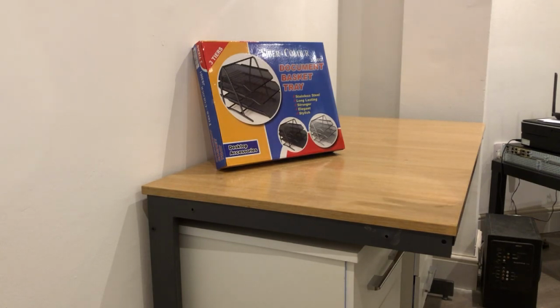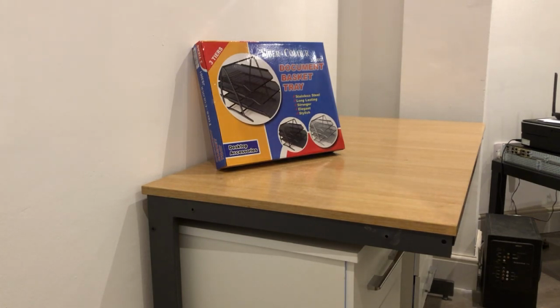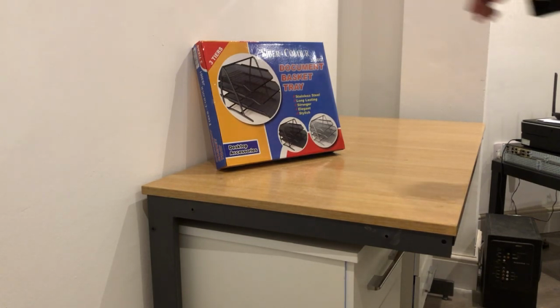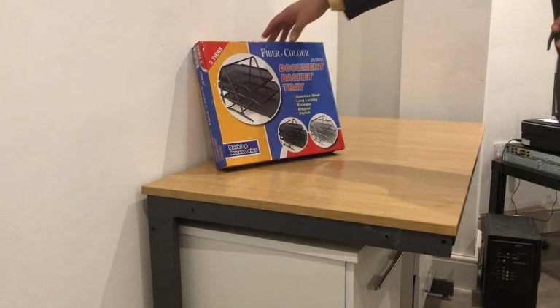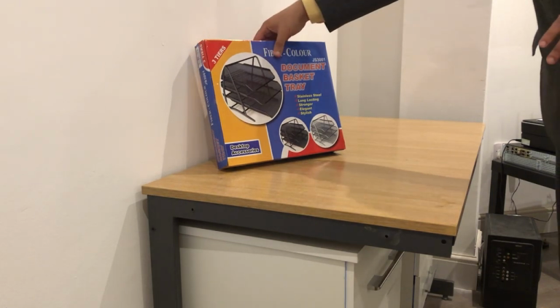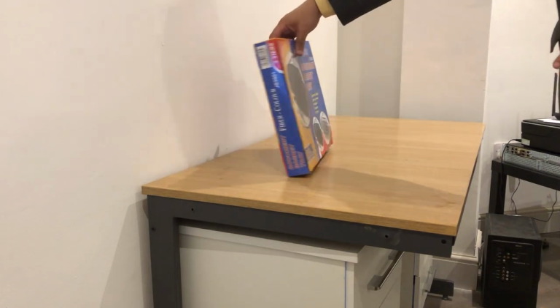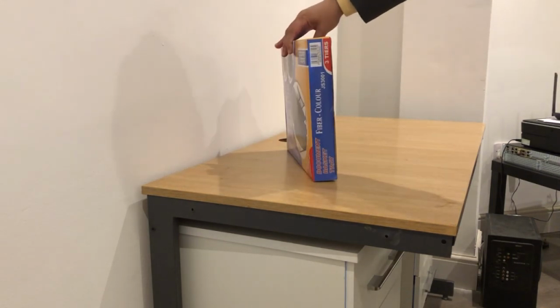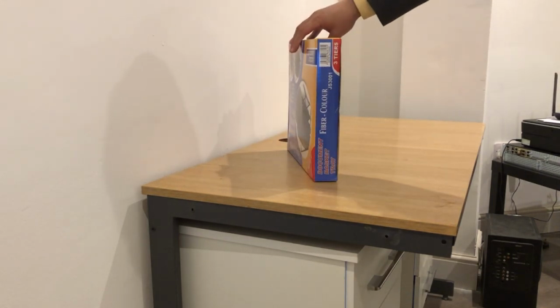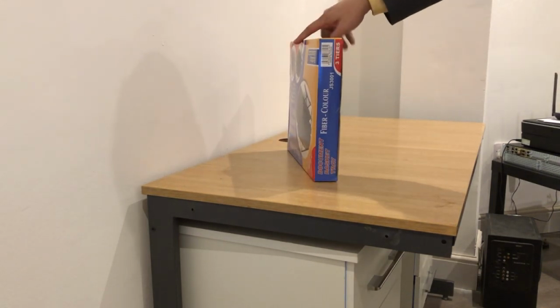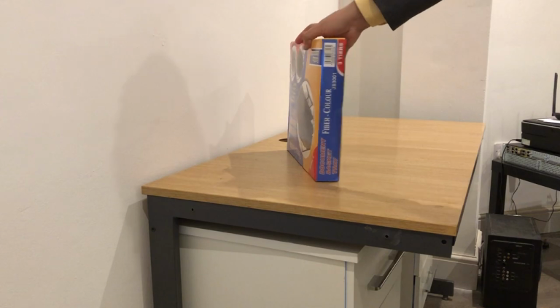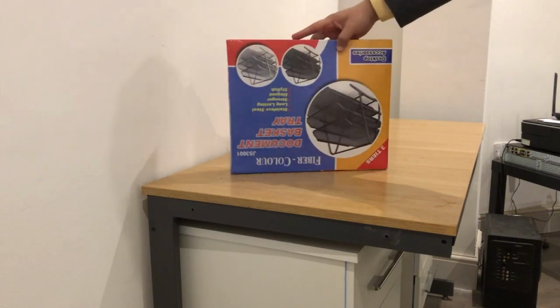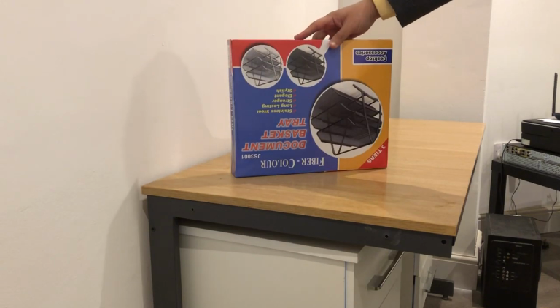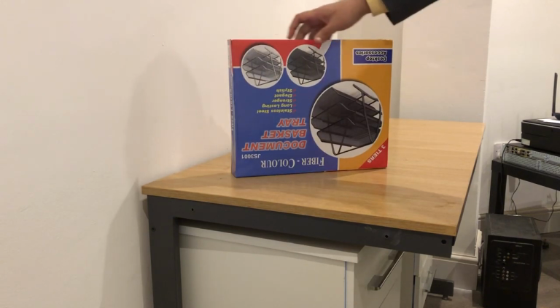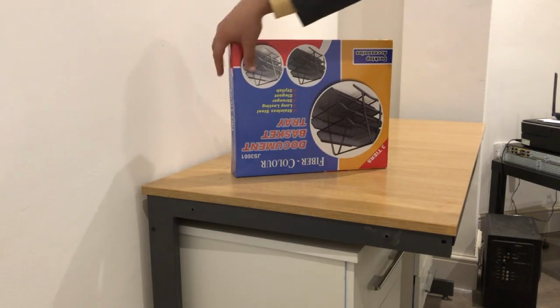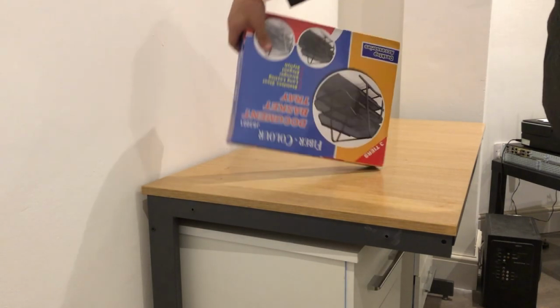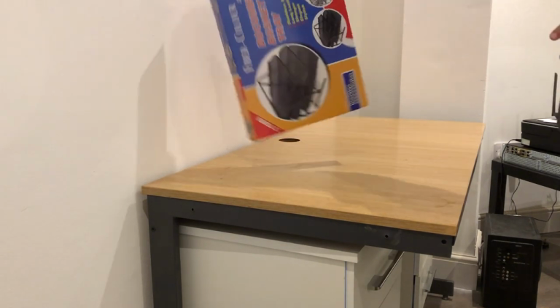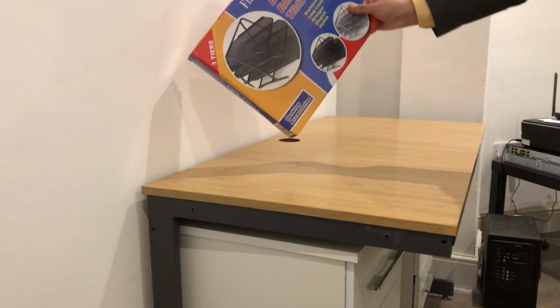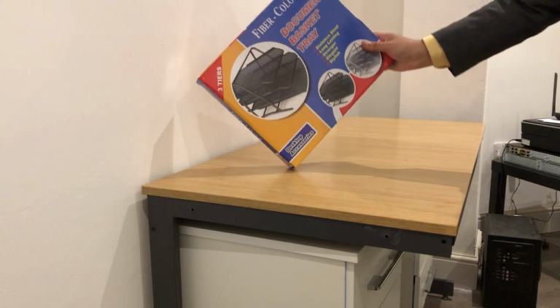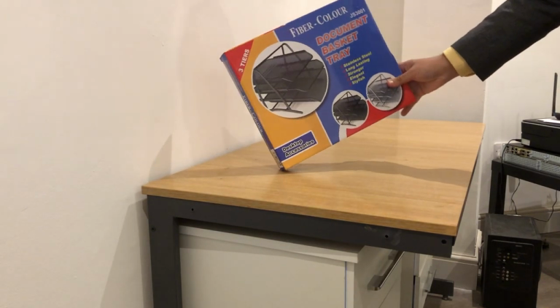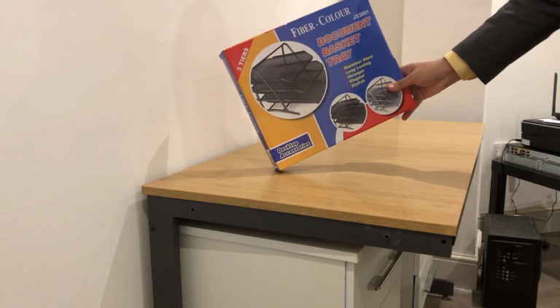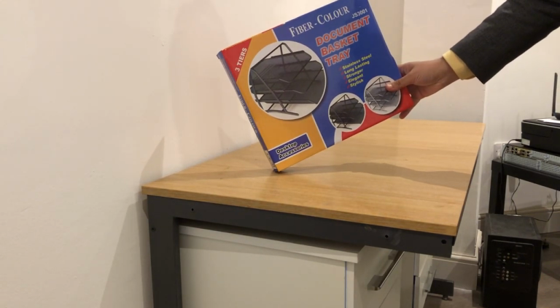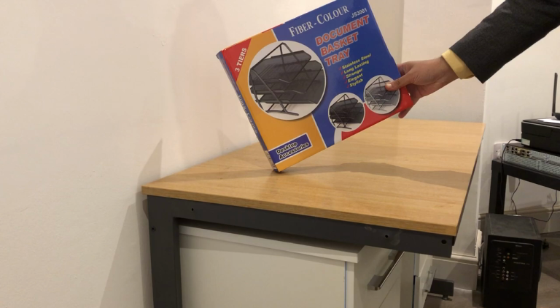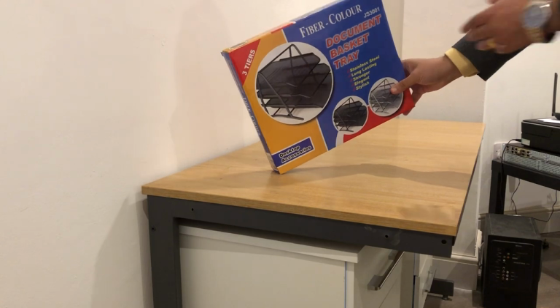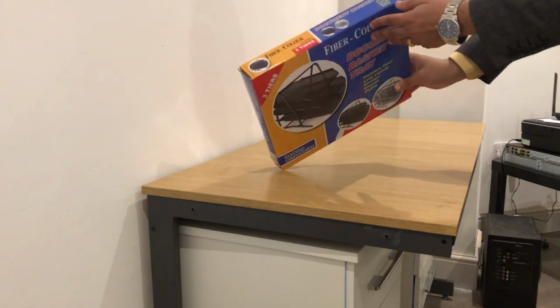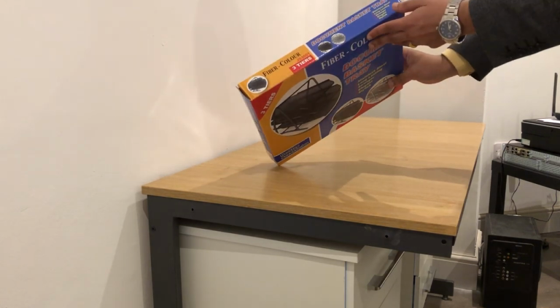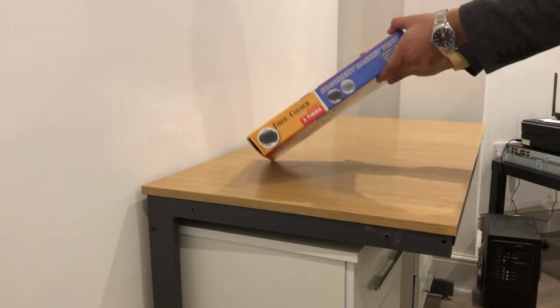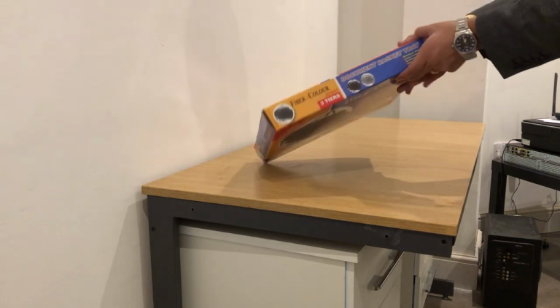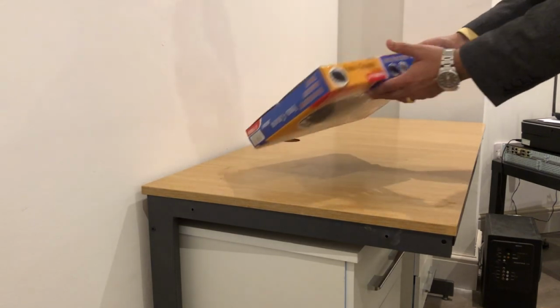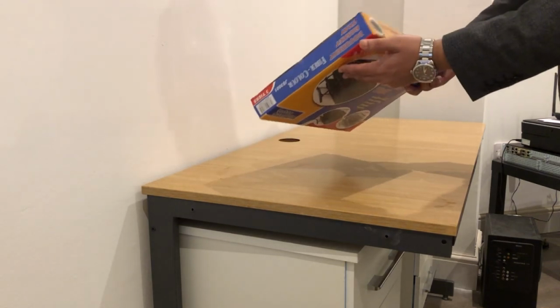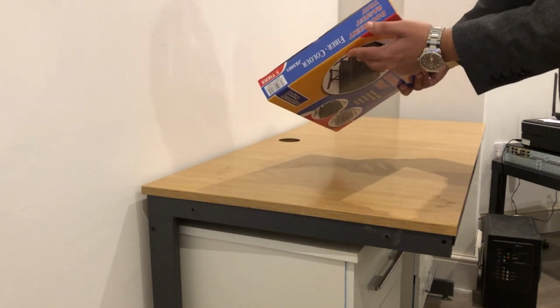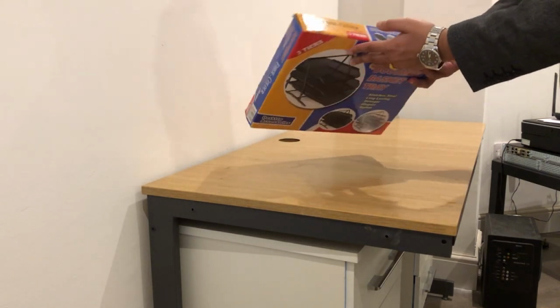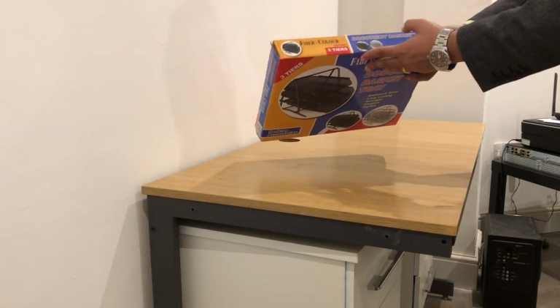So this is the box from the front, the side, the back, the other side, and the bottom.